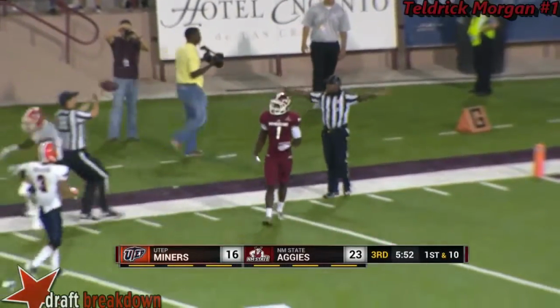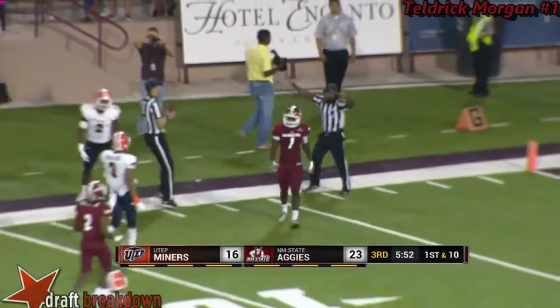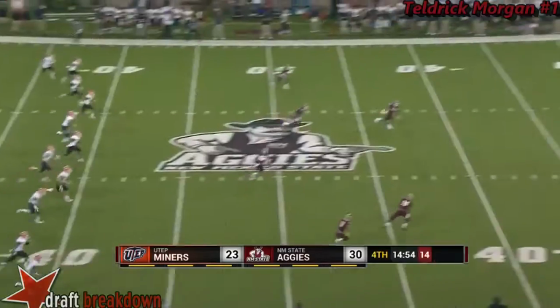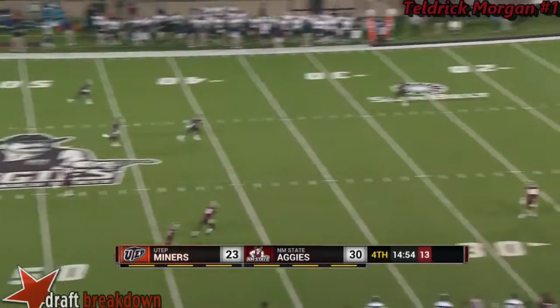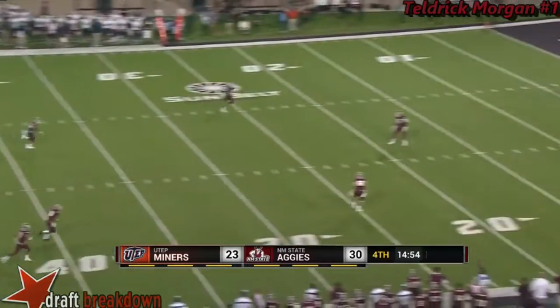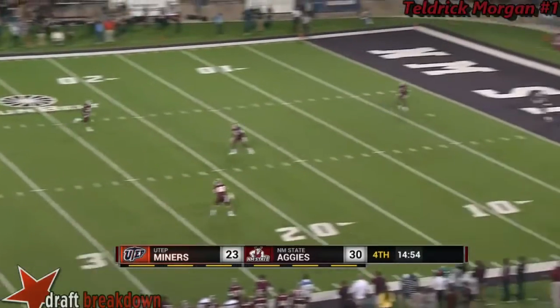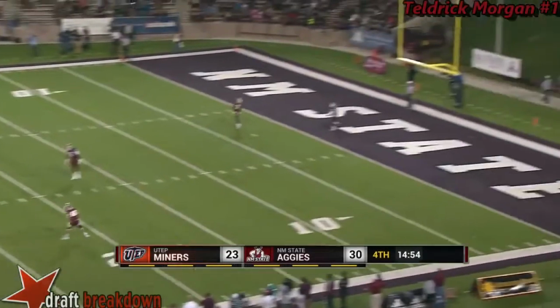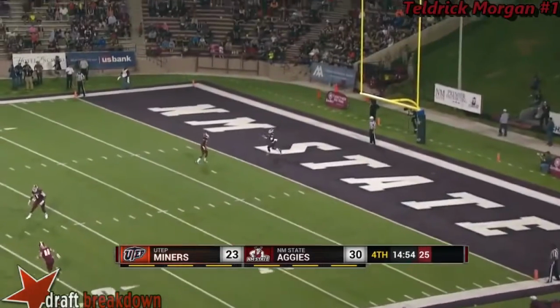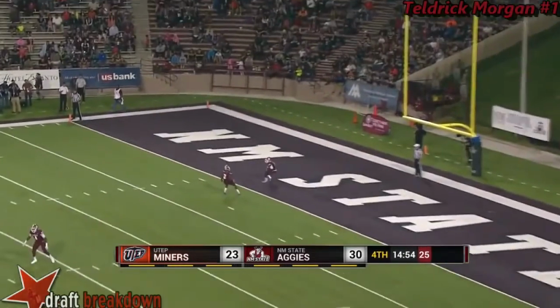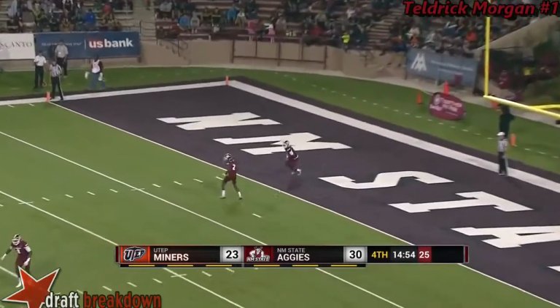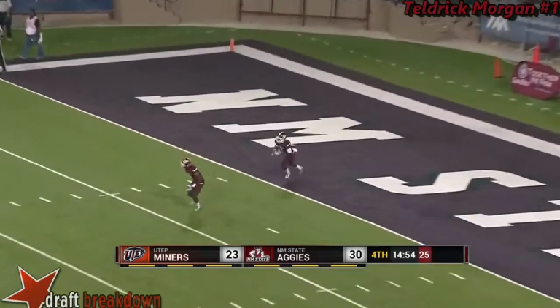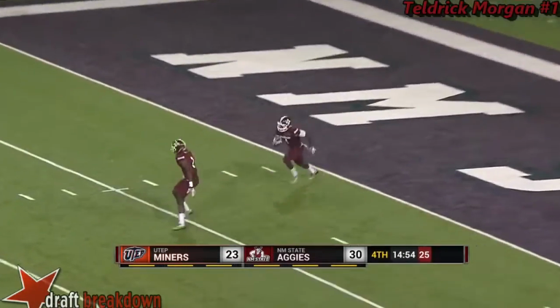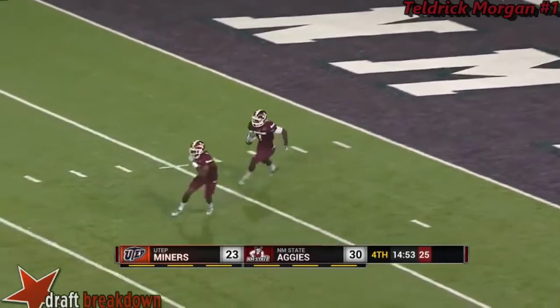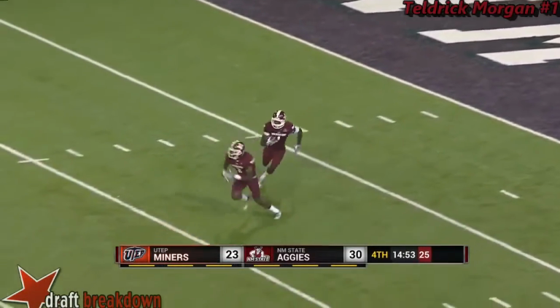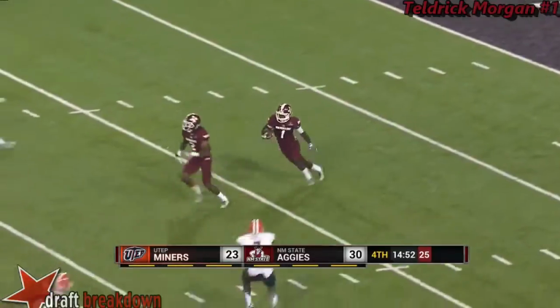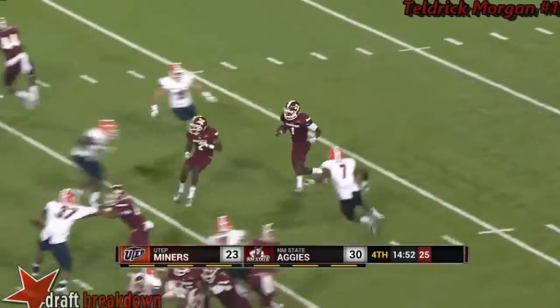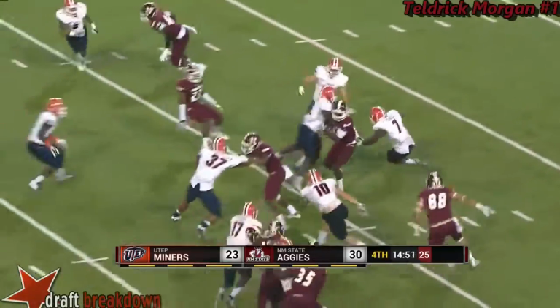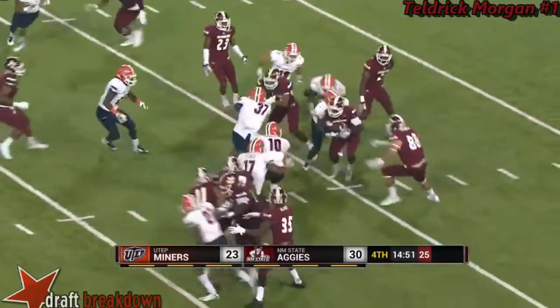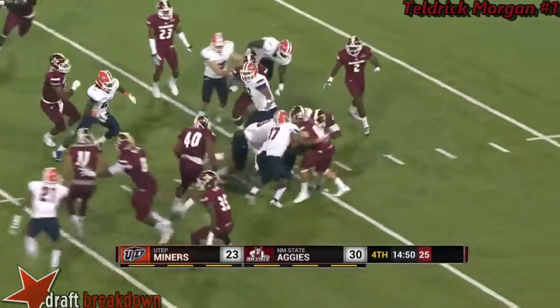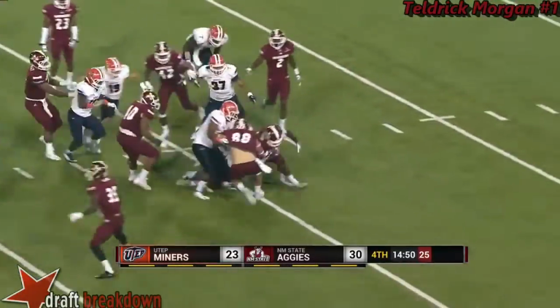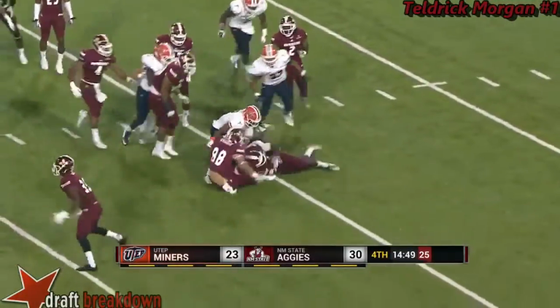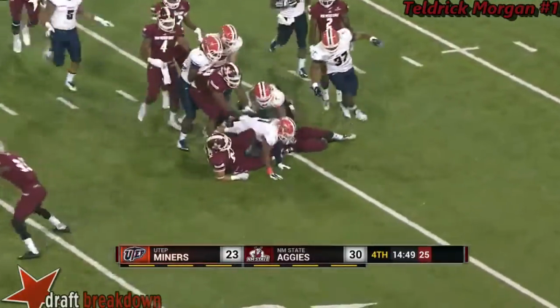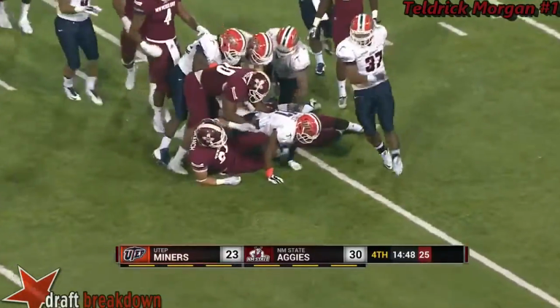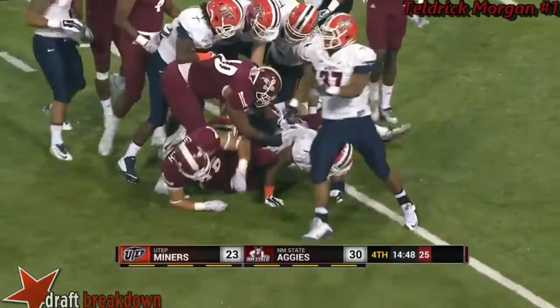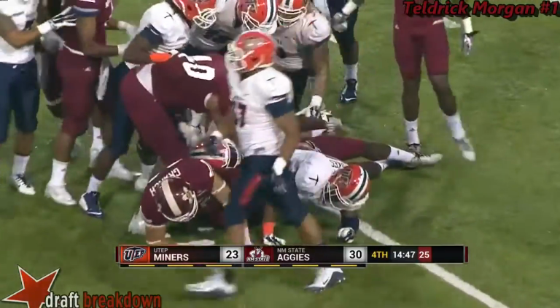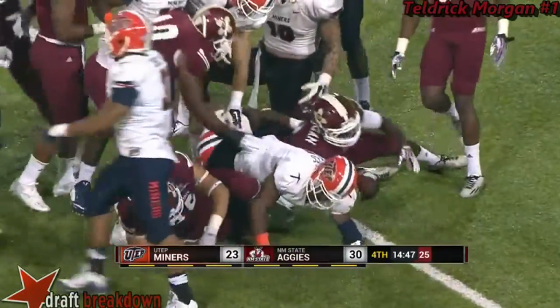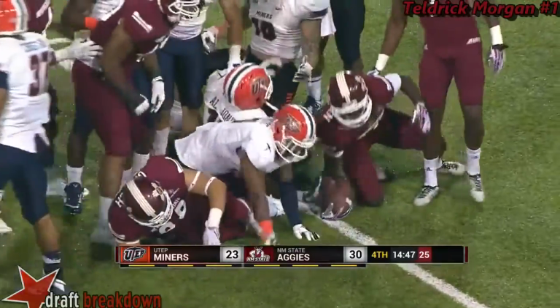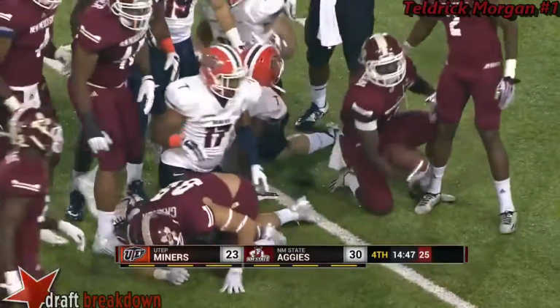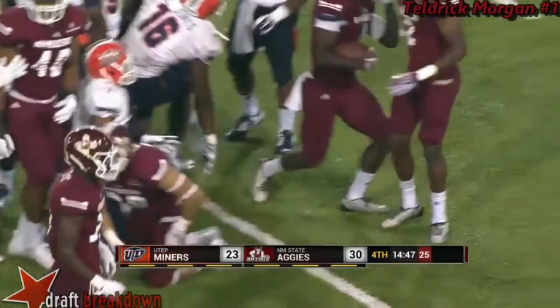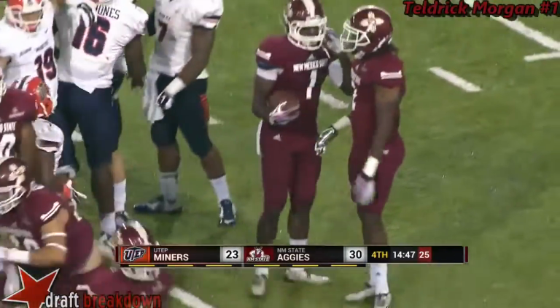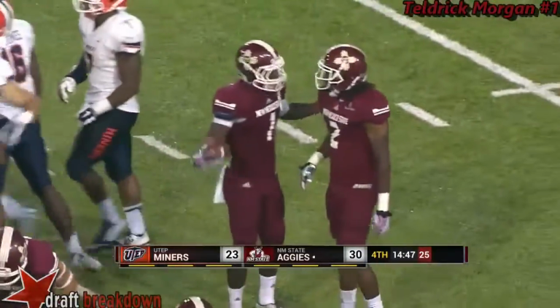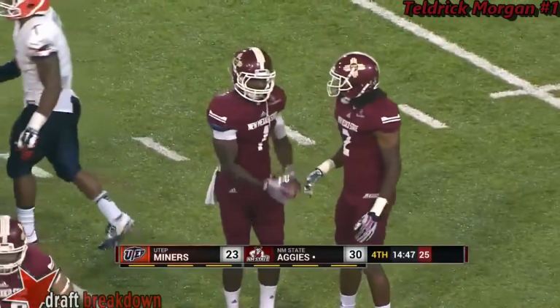Ishmael Harris kickoff, going towards Teldrick a few yards deep, but he's coming out. Teldrick's going to get wrapped up at the 15. That's twice in a row the Aggies have taken the ball out of the end zone.